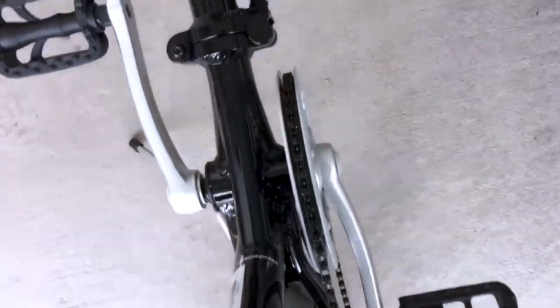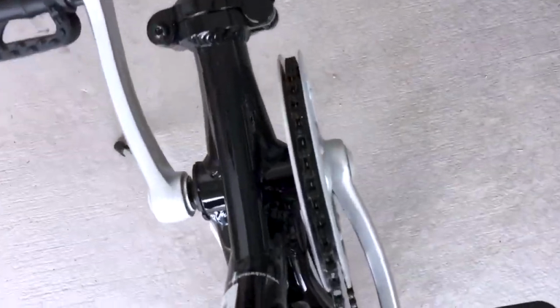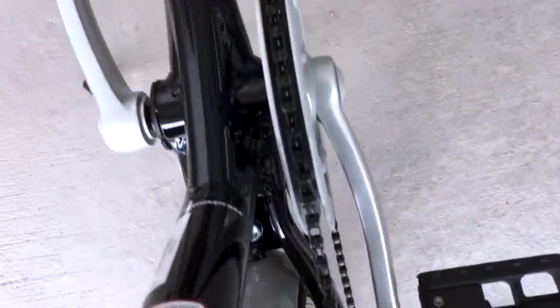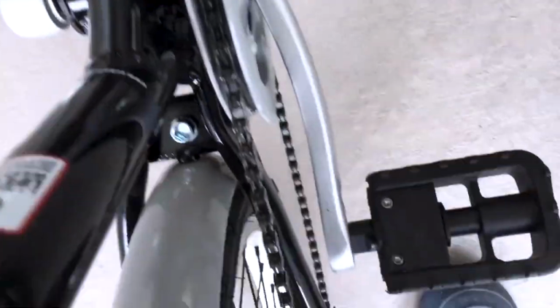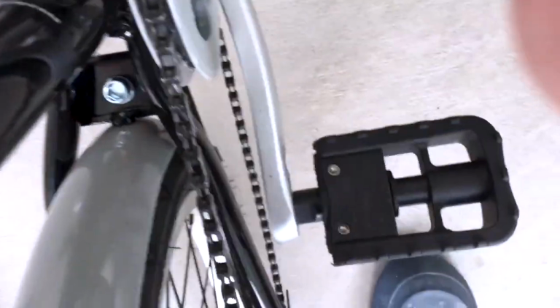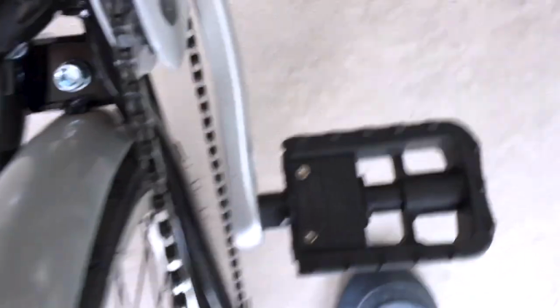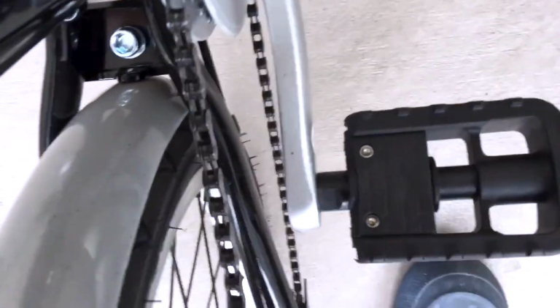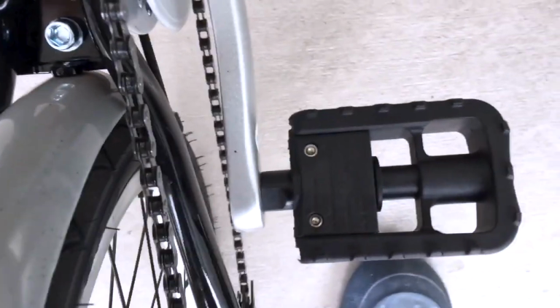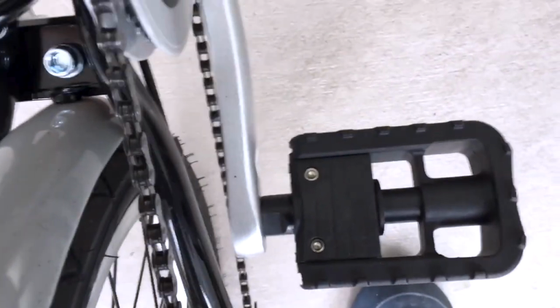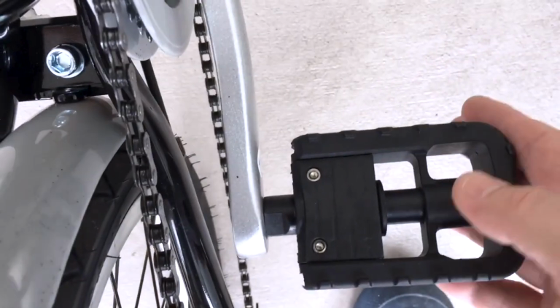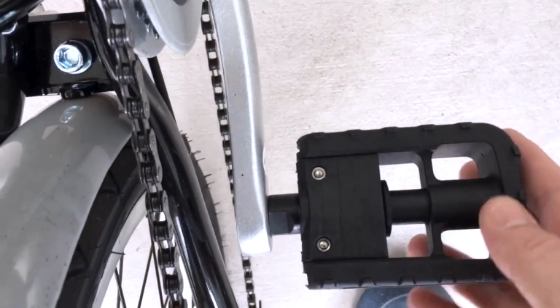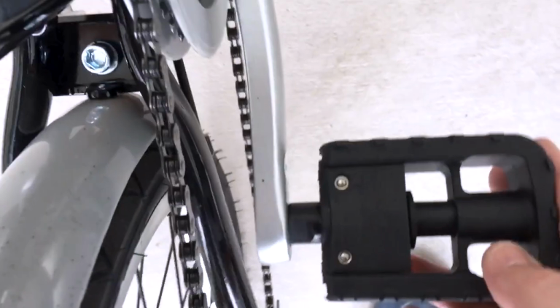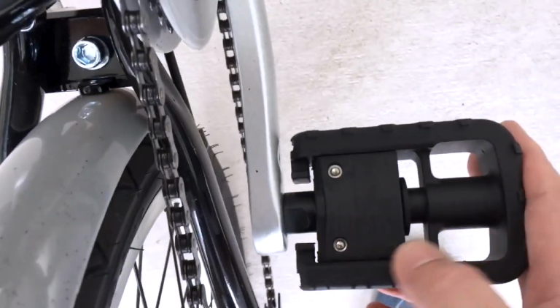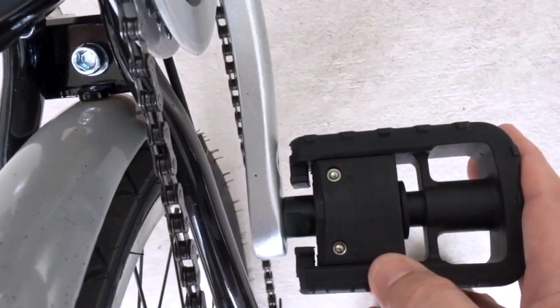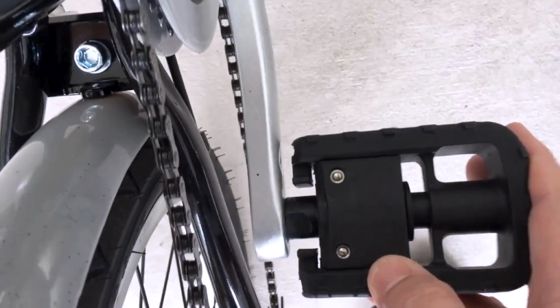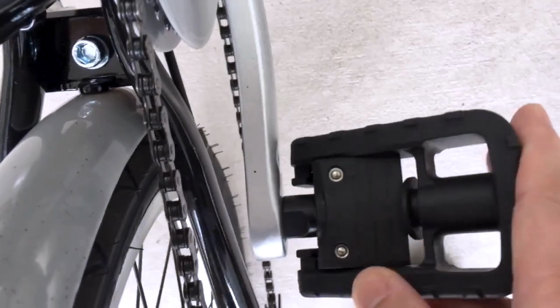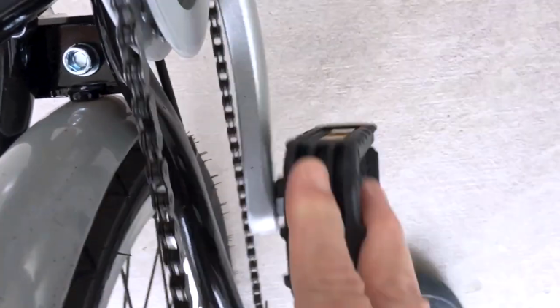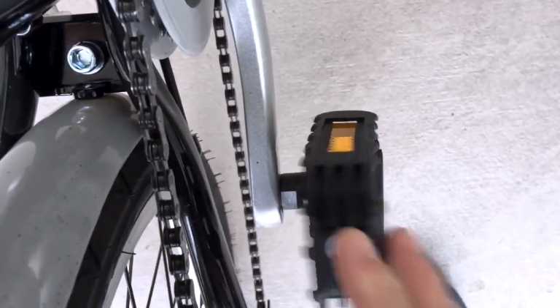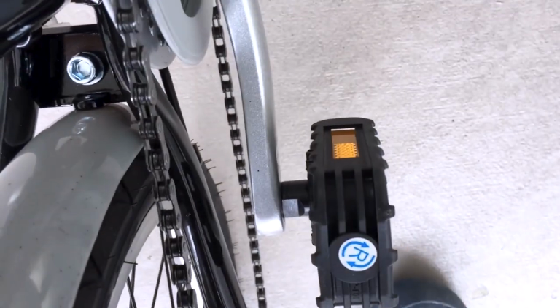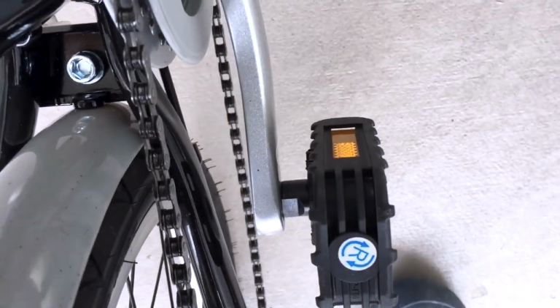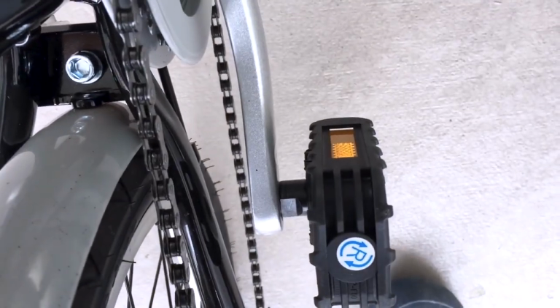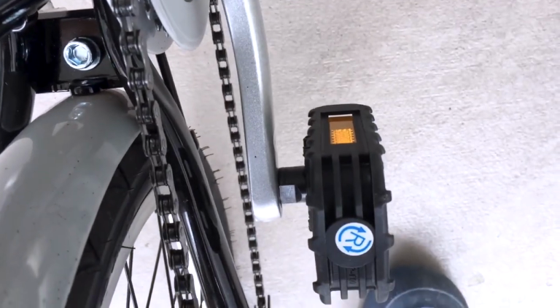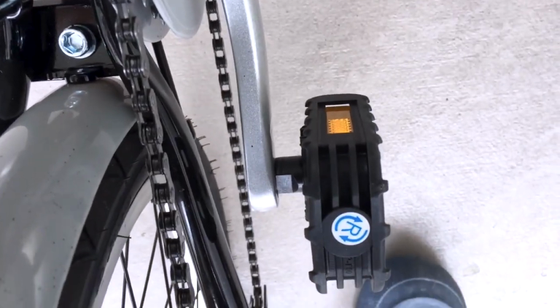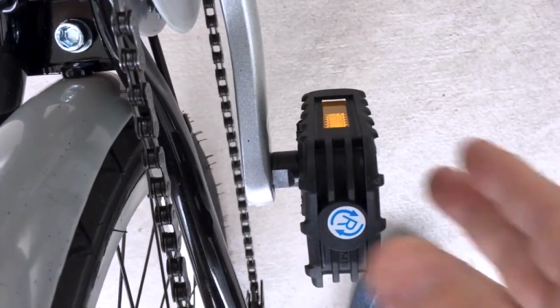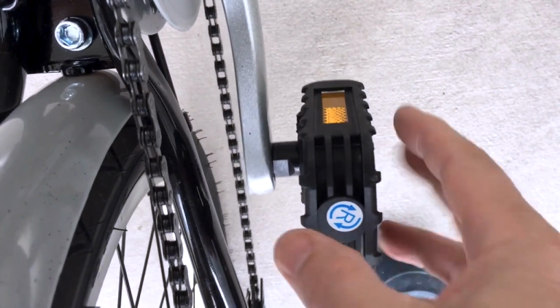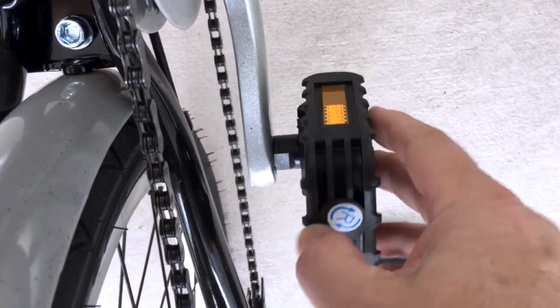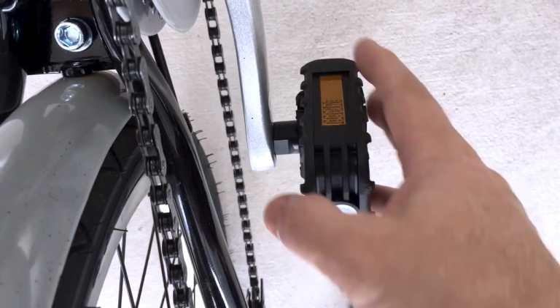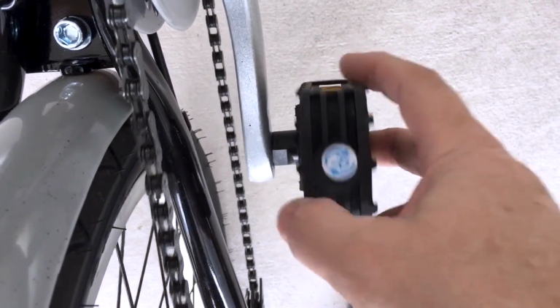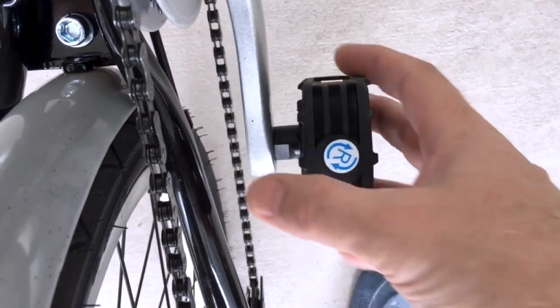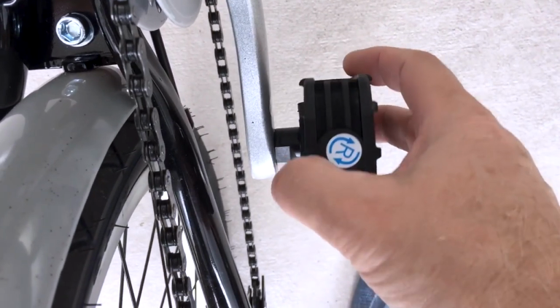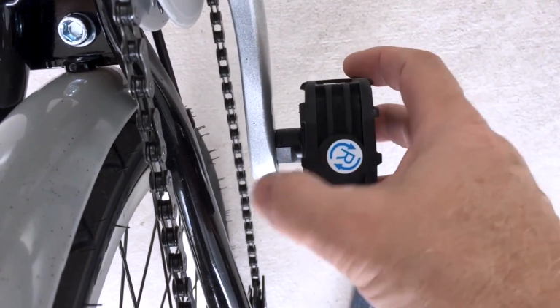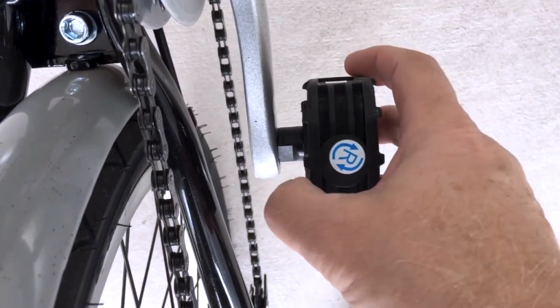A storage tub that I already had fit perfectly on the luggage rack with two bungee cords. The lid still fit on the tub, and the tub had its own locking lid handles — perfect for picking up a few things at a nearby store, and everything stays dry if it's raining.